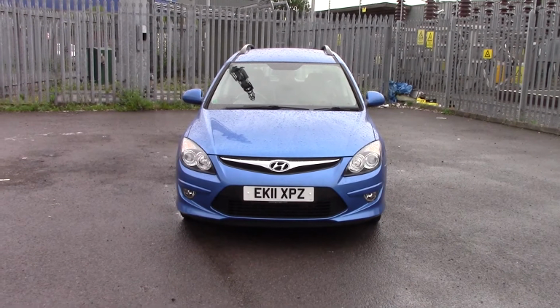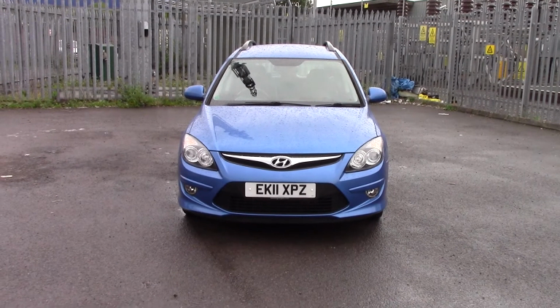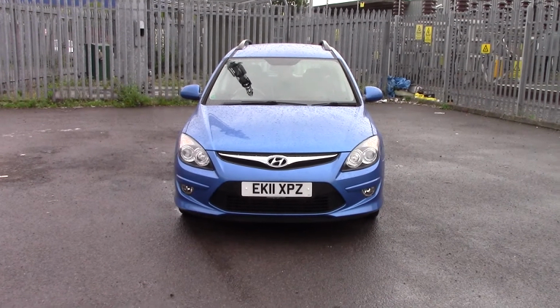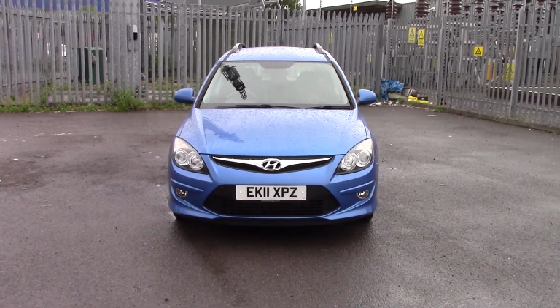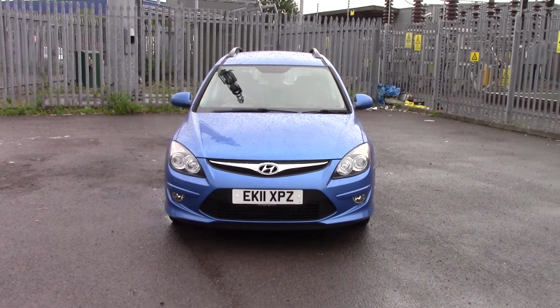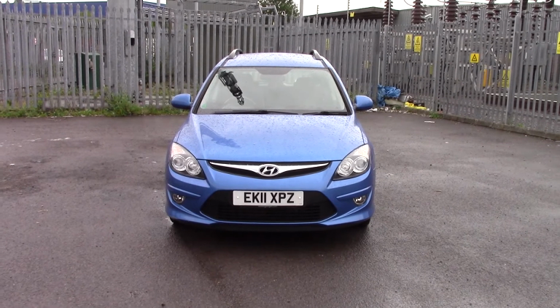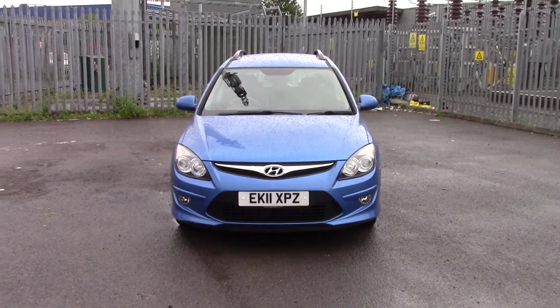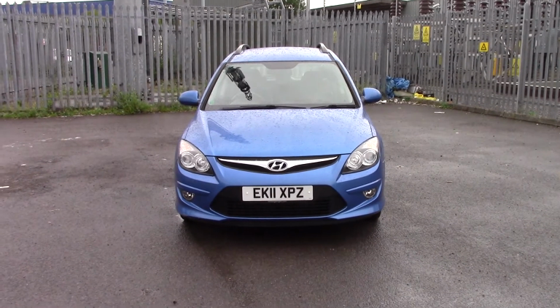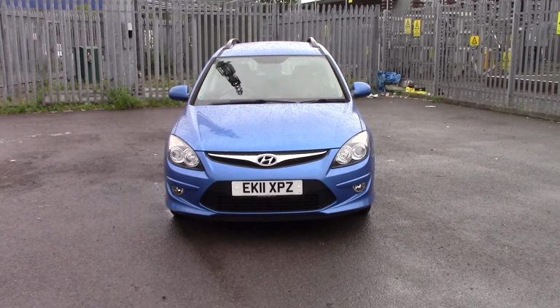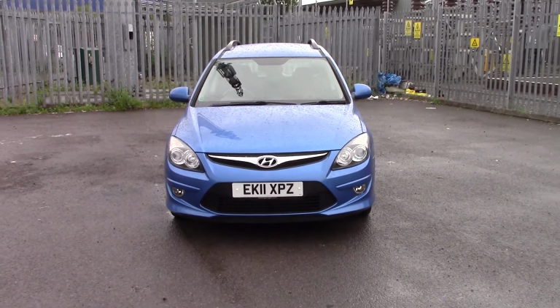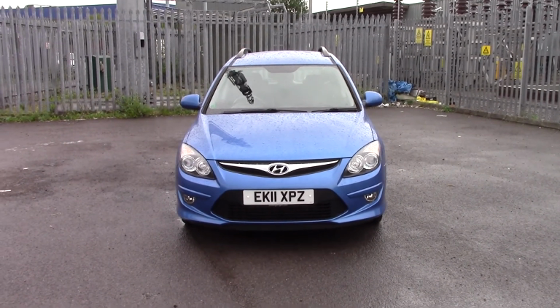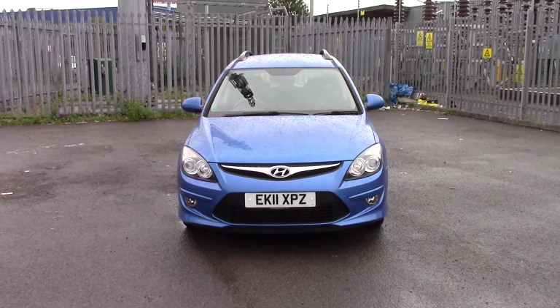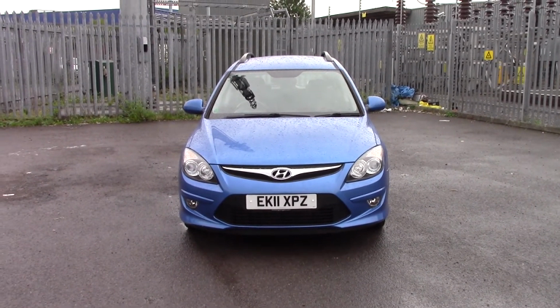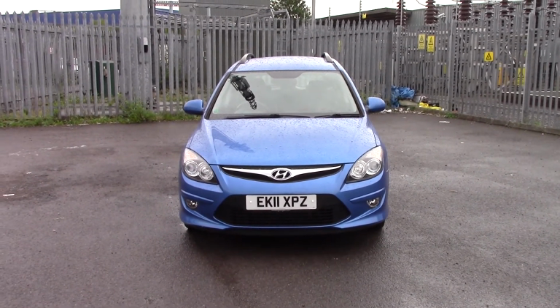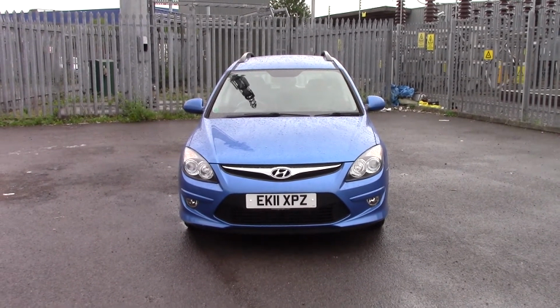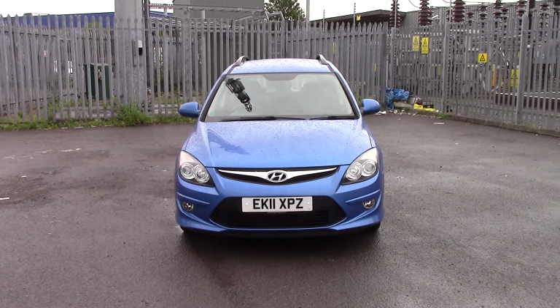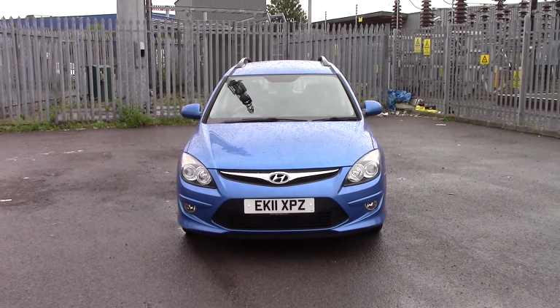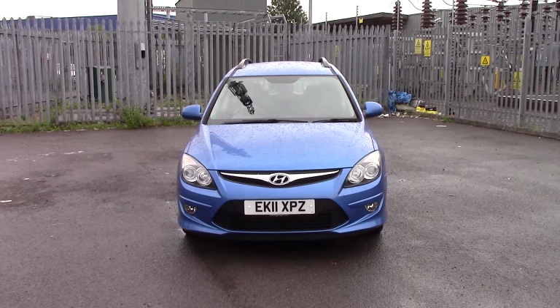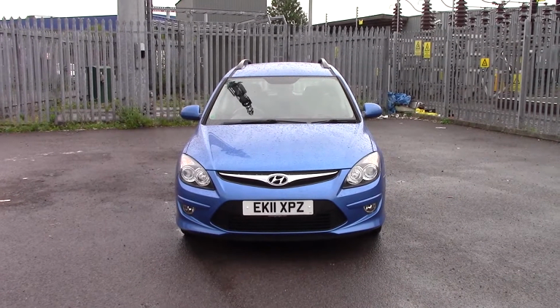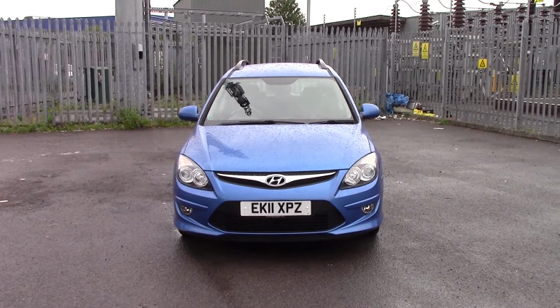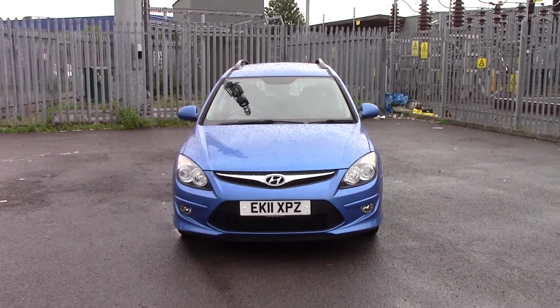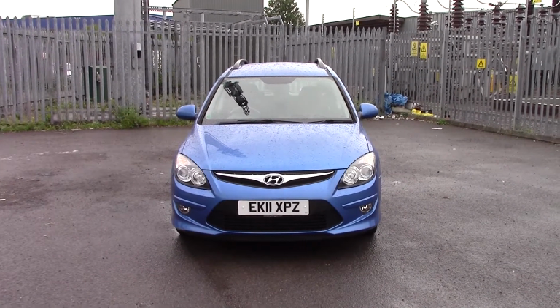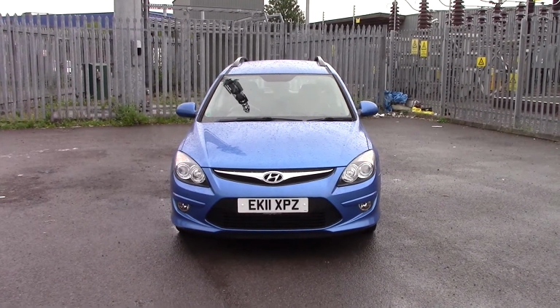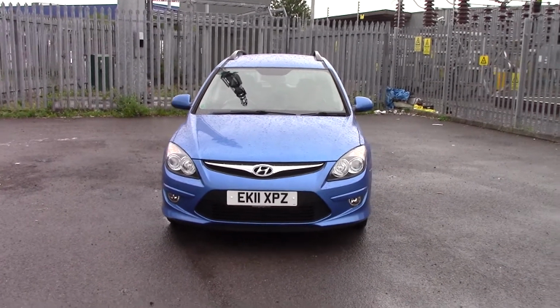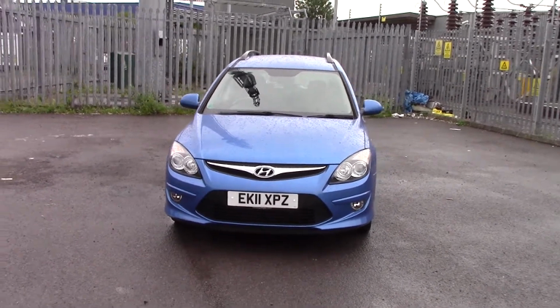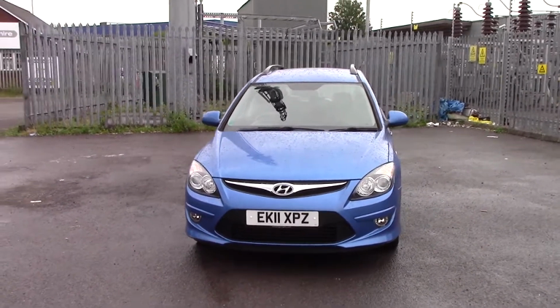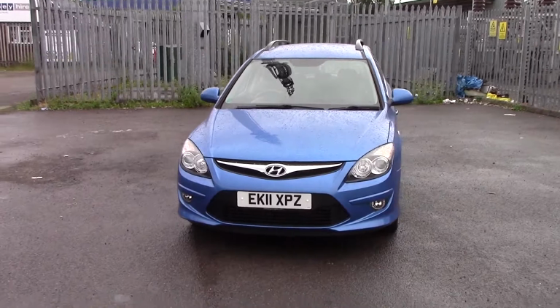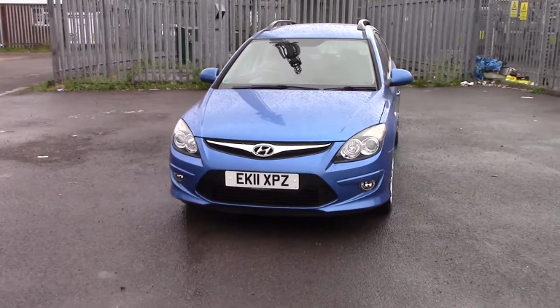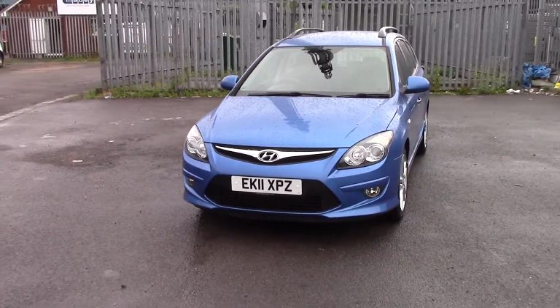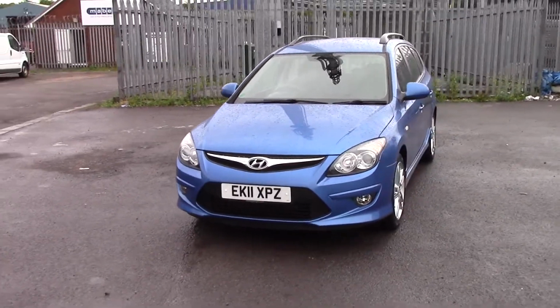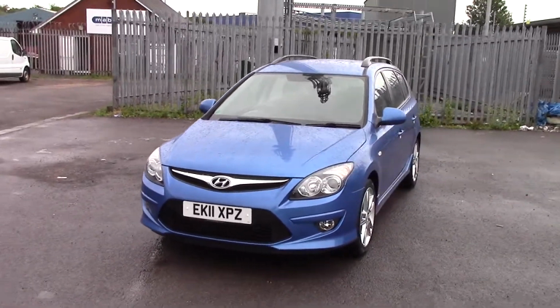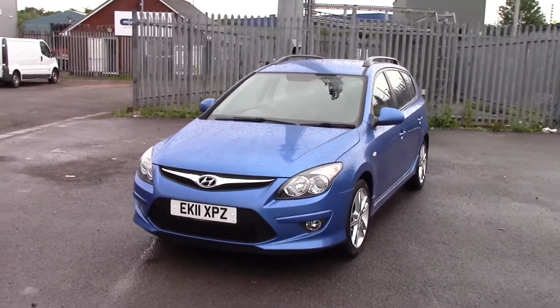Welcome to Wessex Garages on Penarth Road in Cardiff. Here today we have a high-end i30 Premium, which comes on a 2011 plate and is in blue metallic paint. It's a 1.6 diesel engine with a 6-speed manual gearbox.